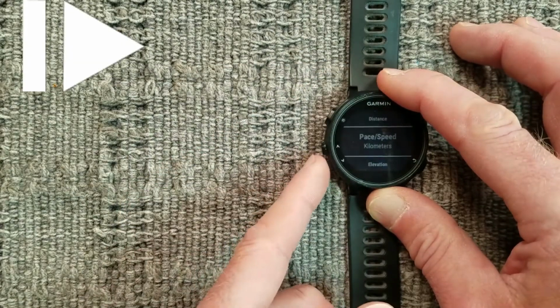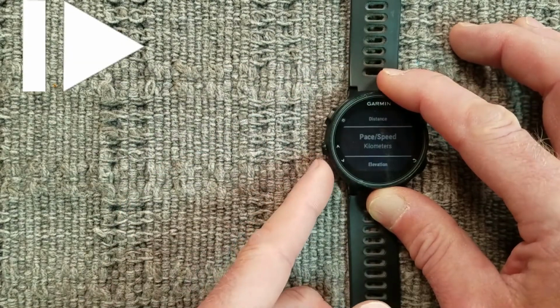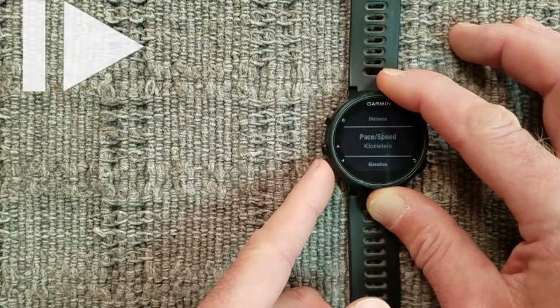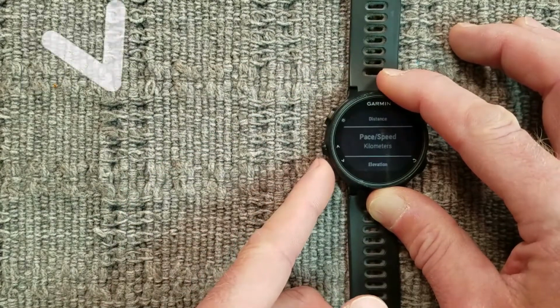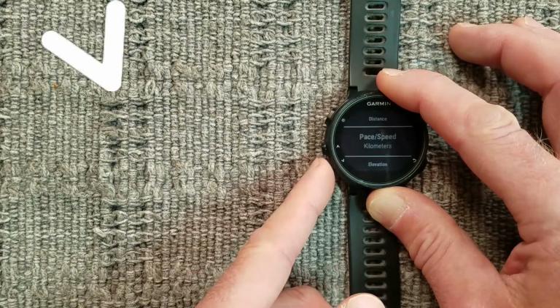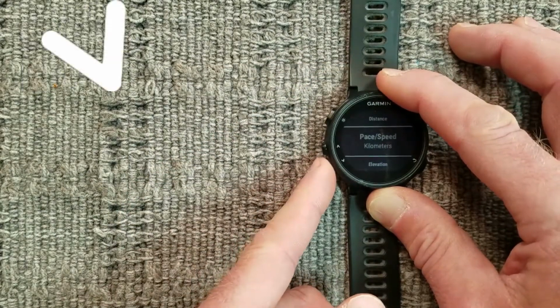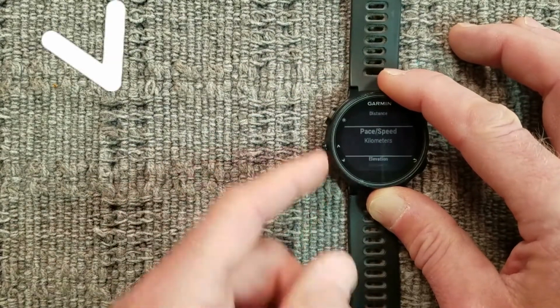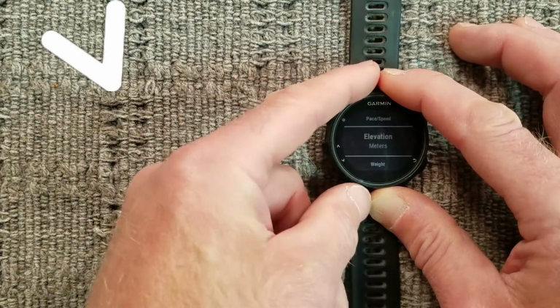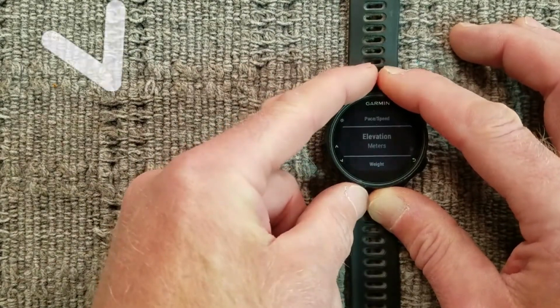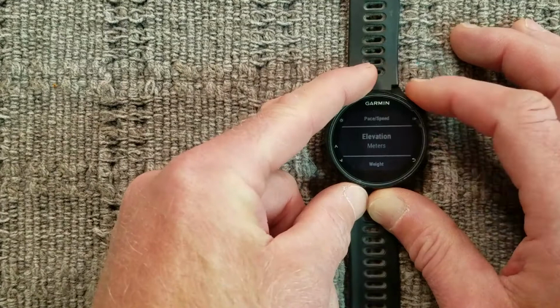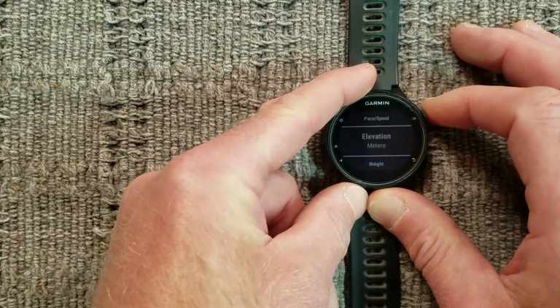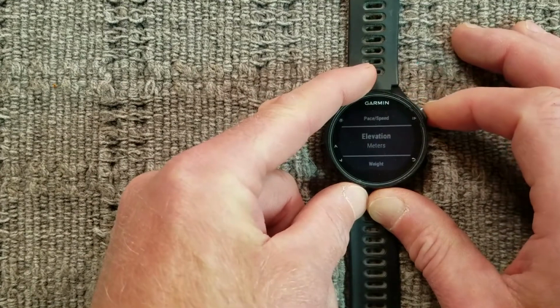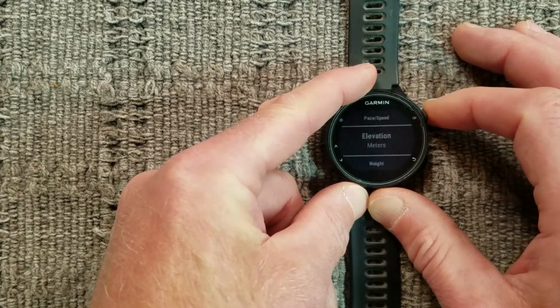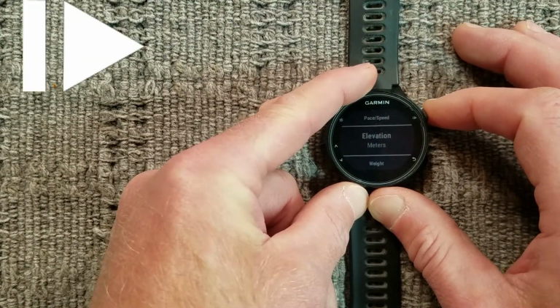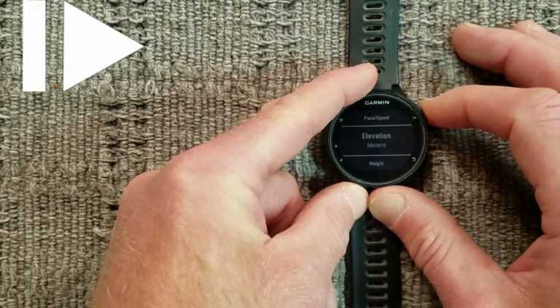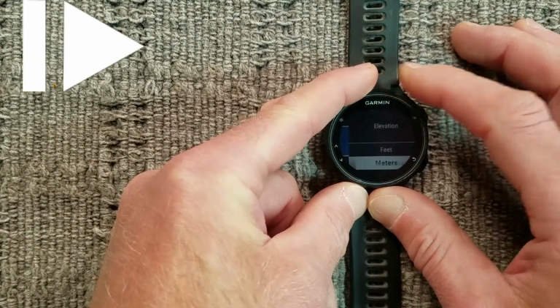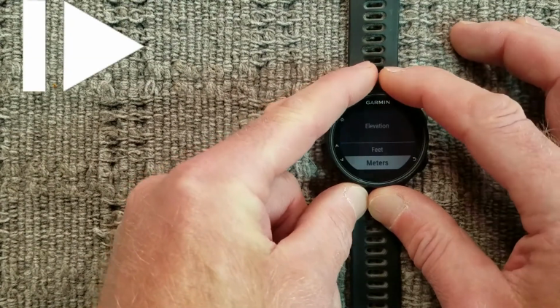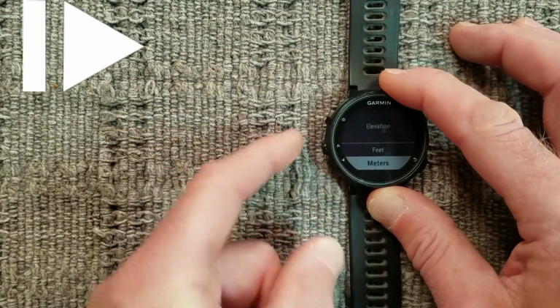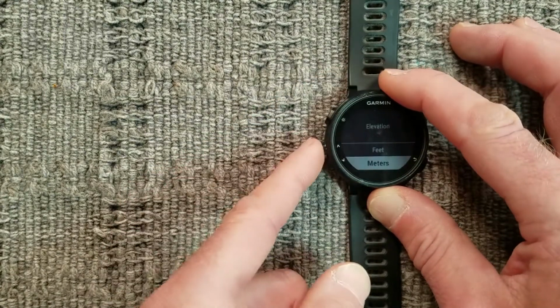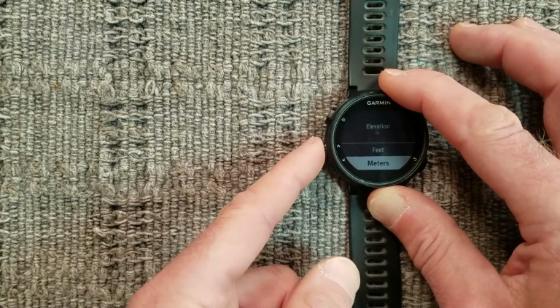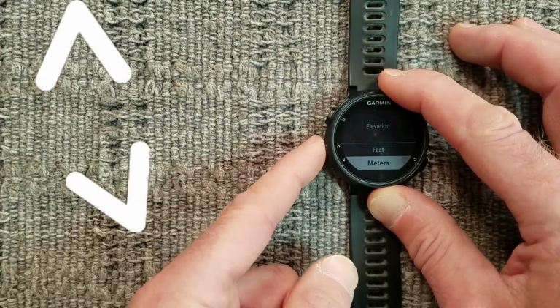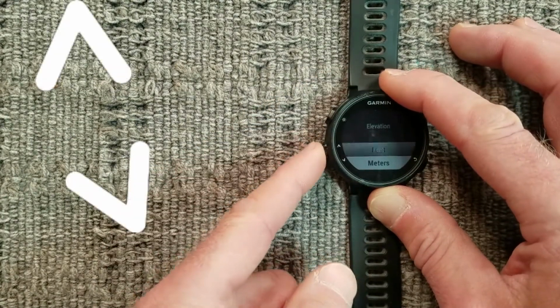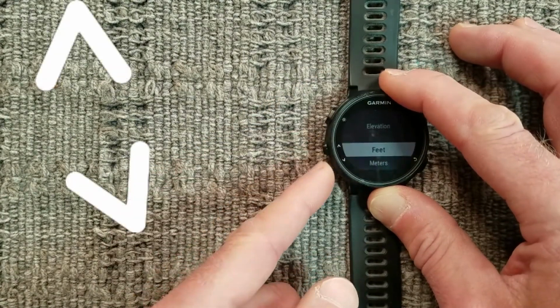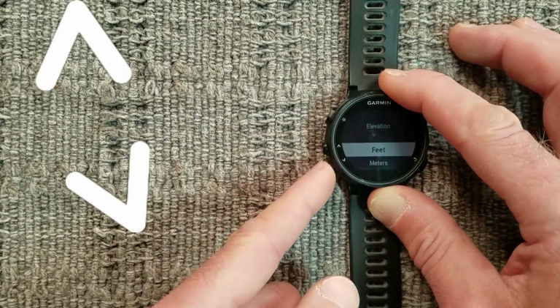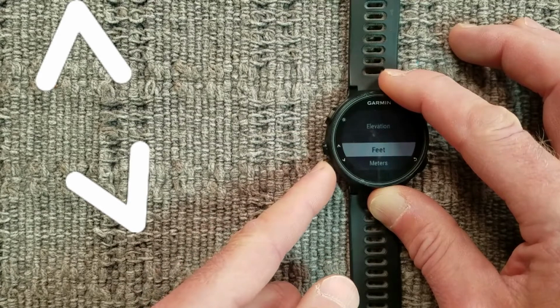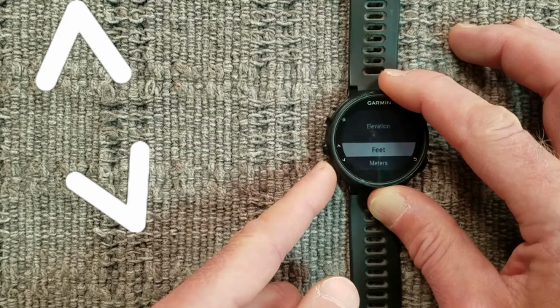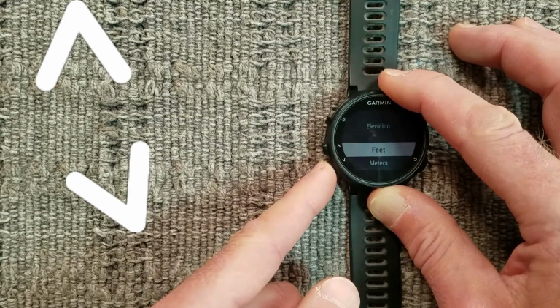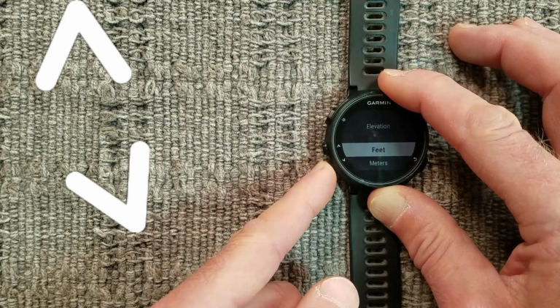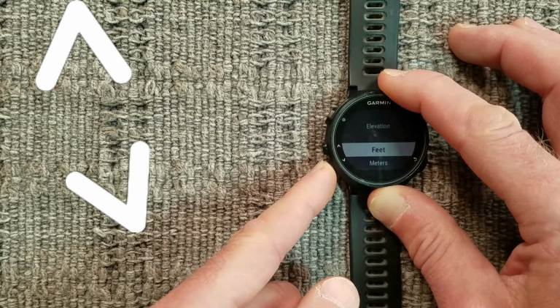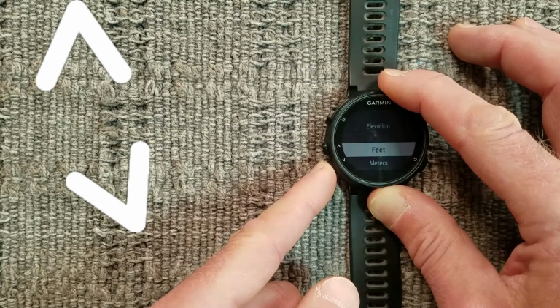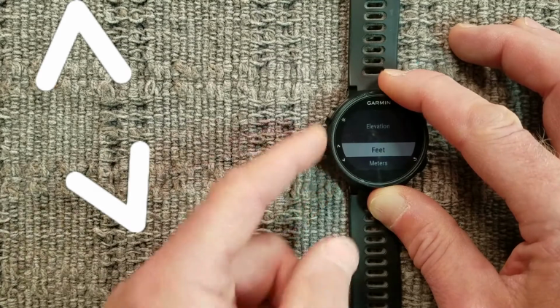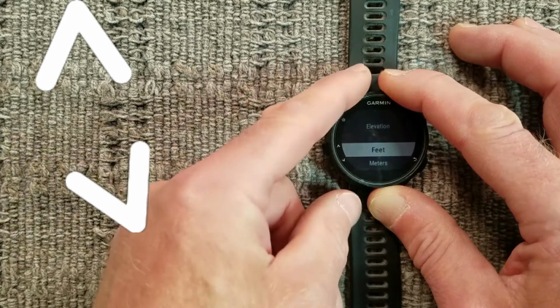Press the down arrow button. For elevation, press Enter and use the arrow buttons to select your preferred unit.